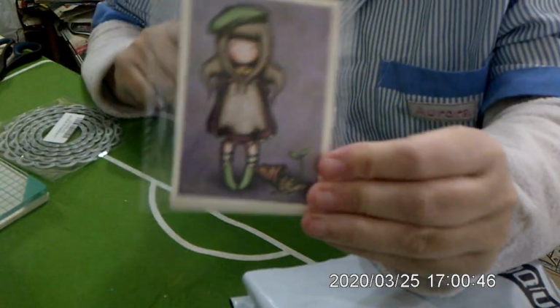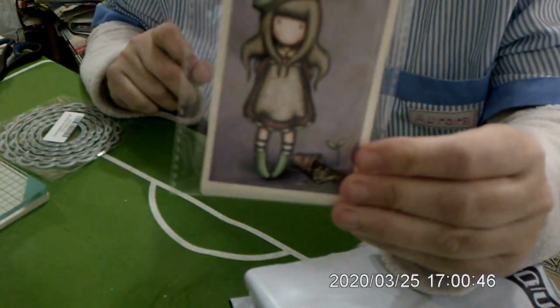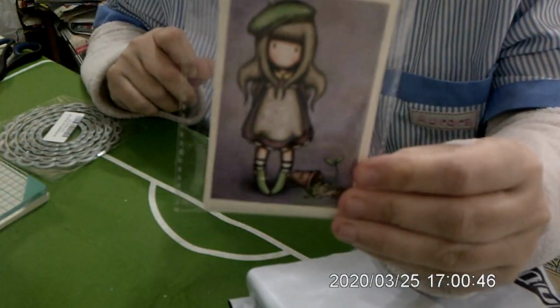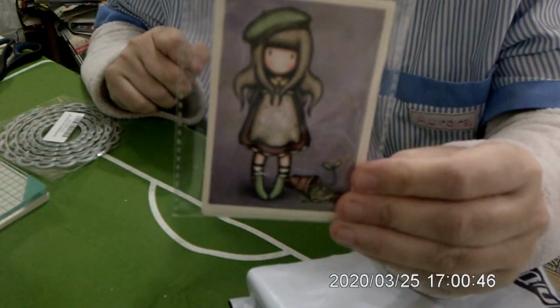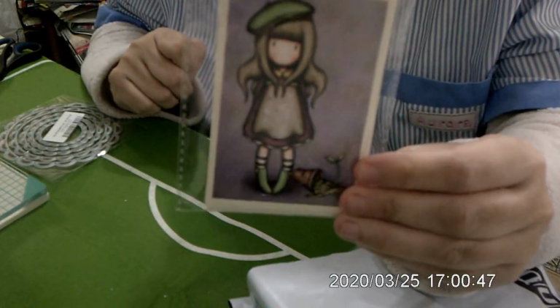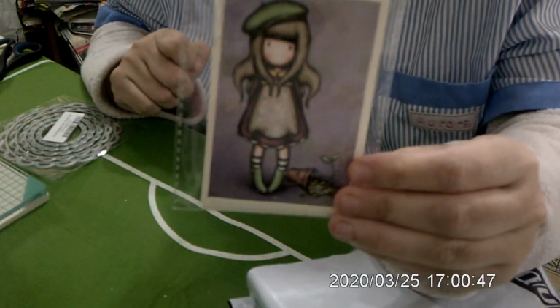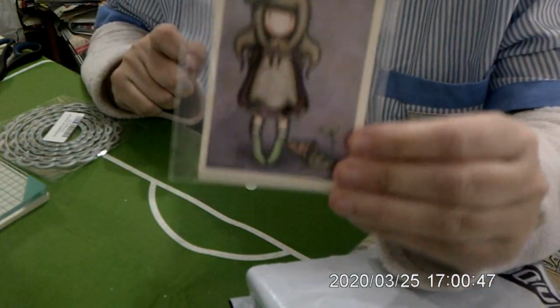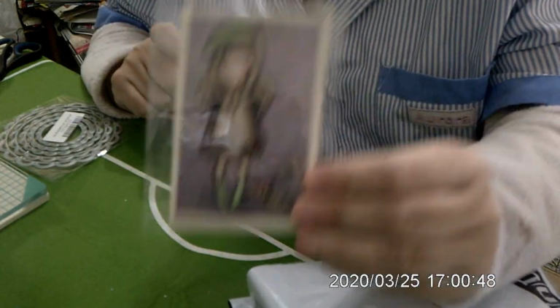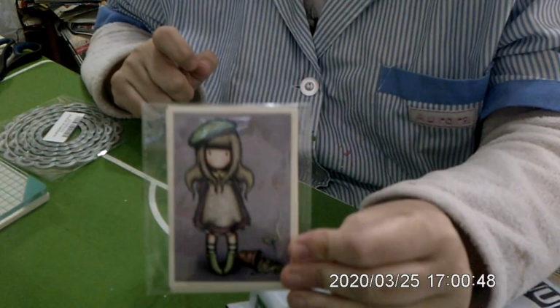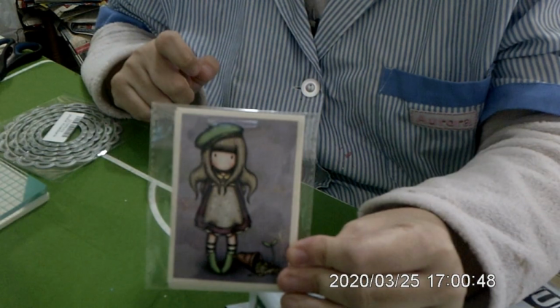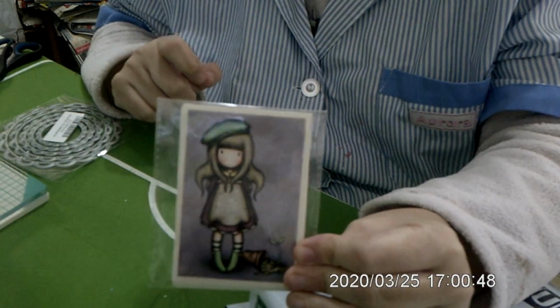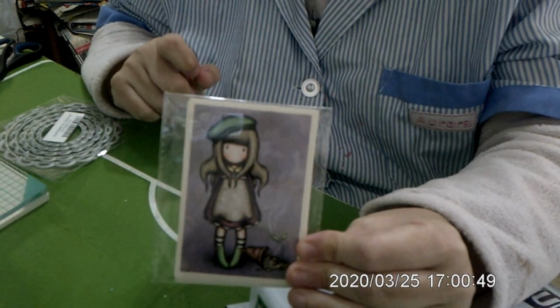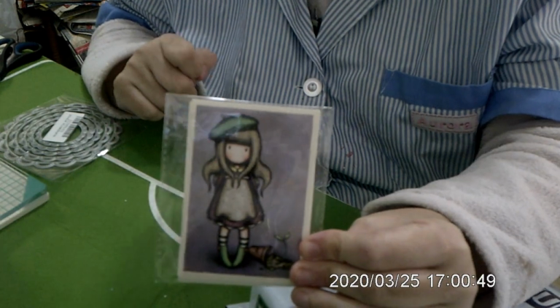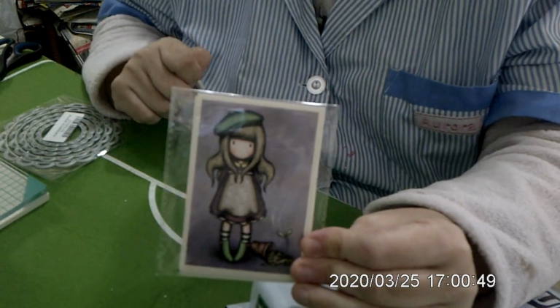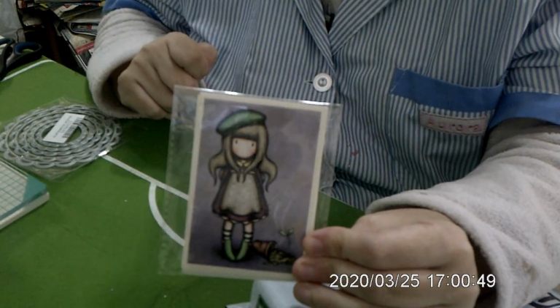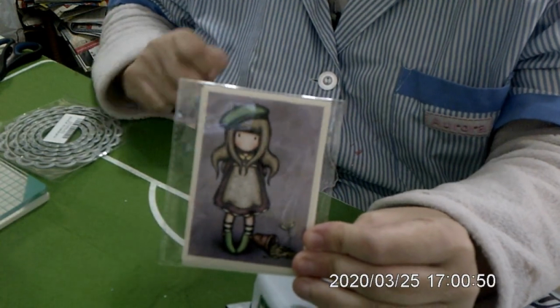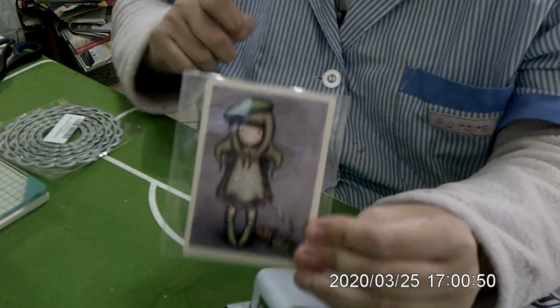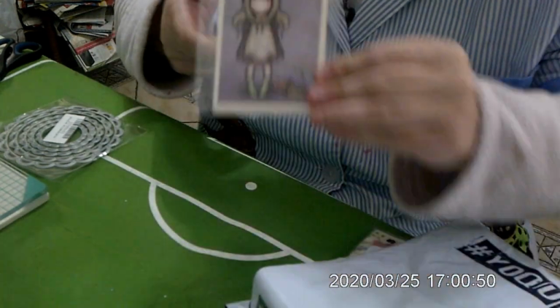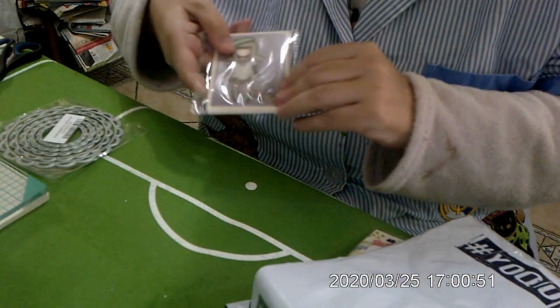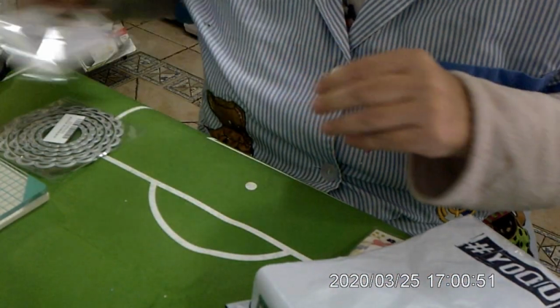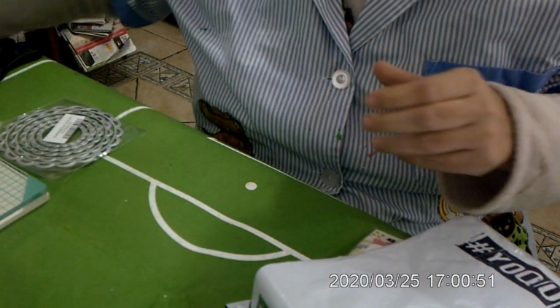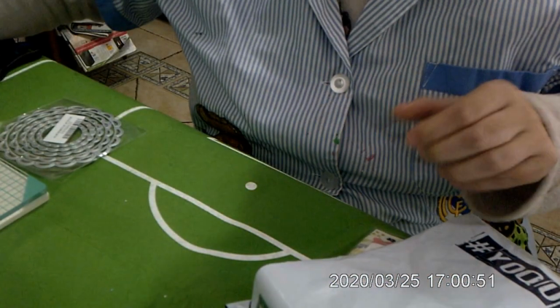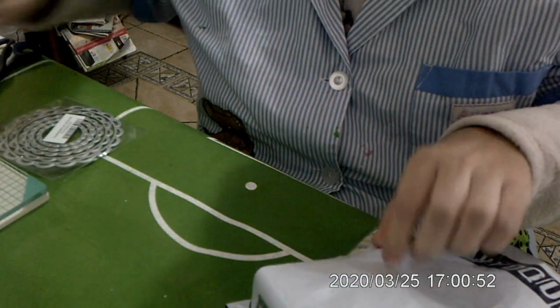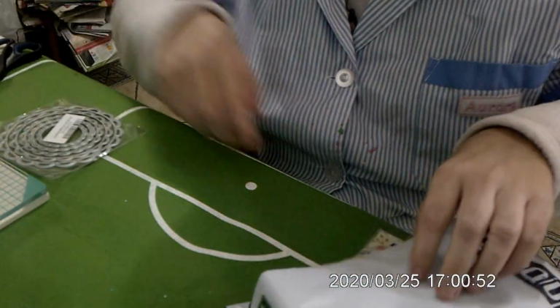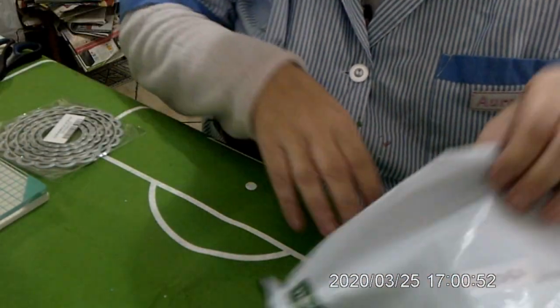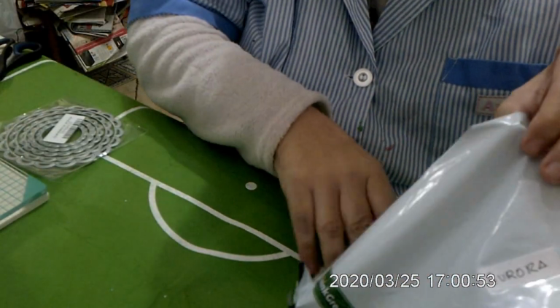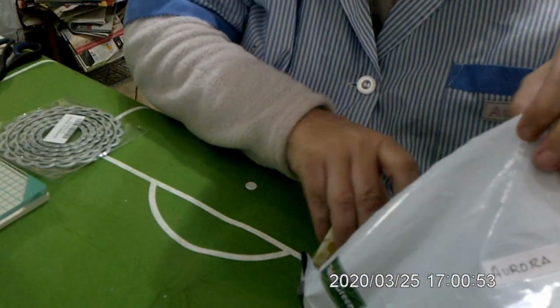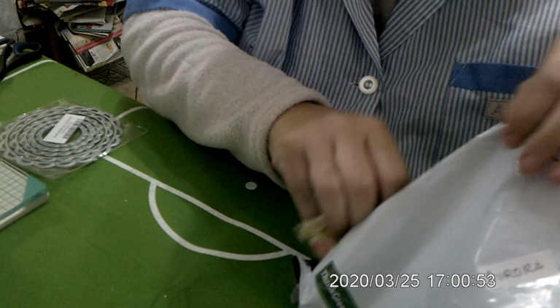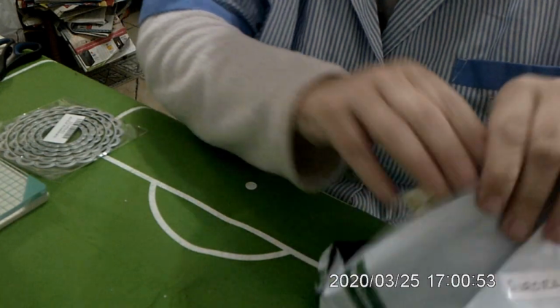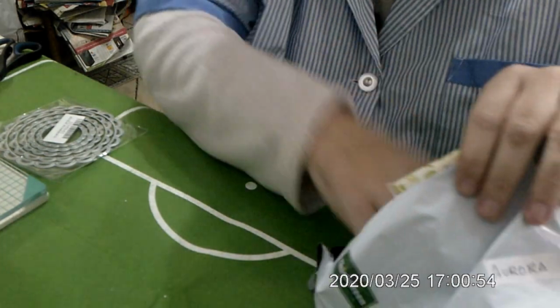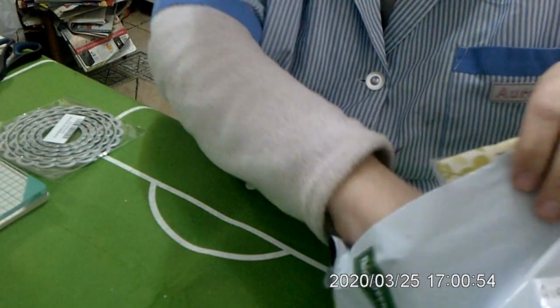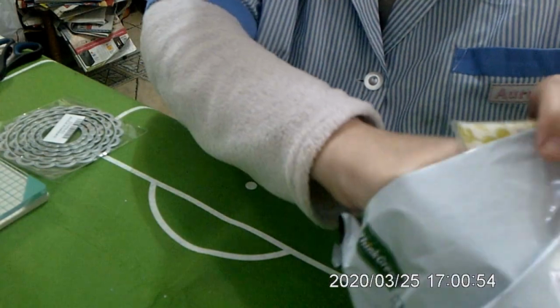Estos cromos que no los tengo — son de la nueva colección de la Gorbun, que le dije.